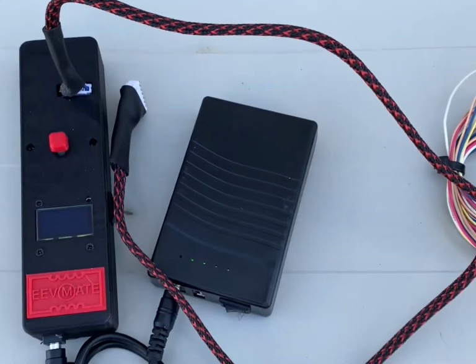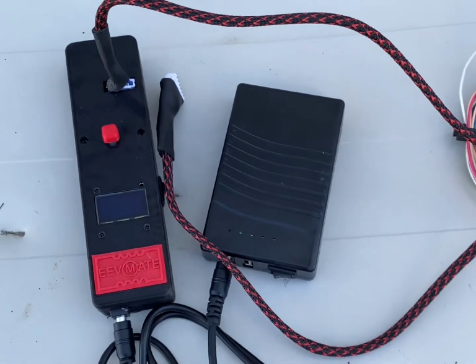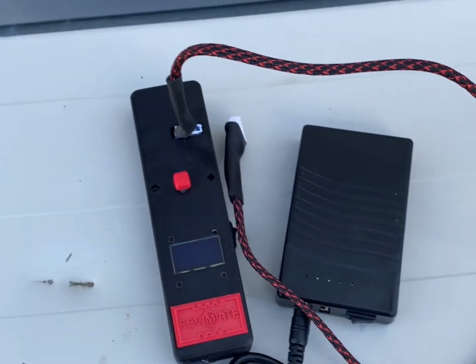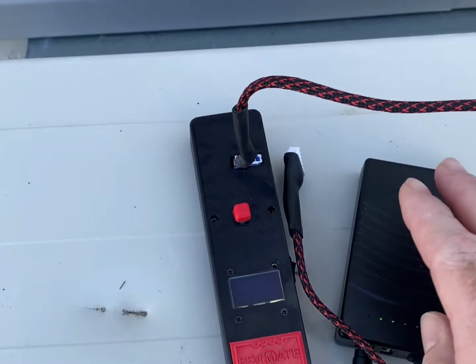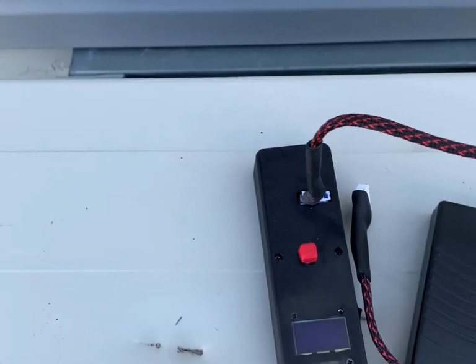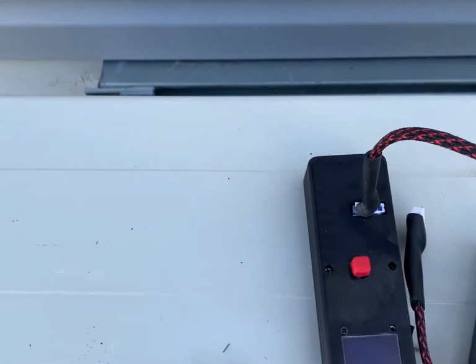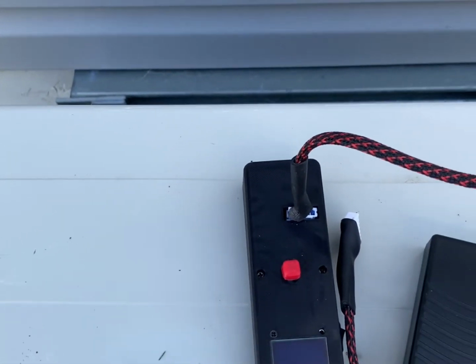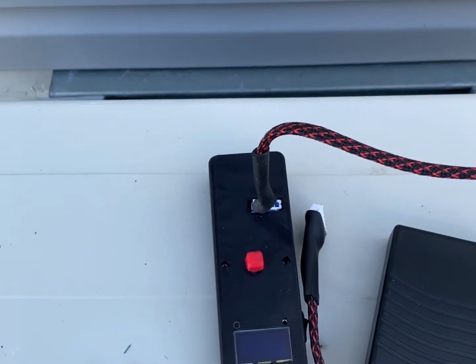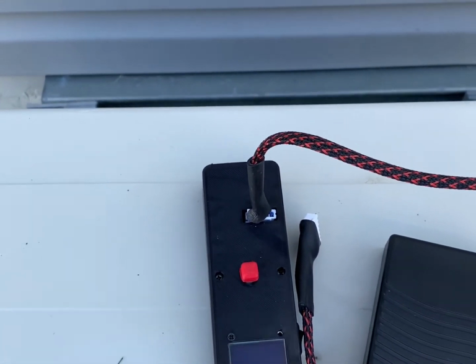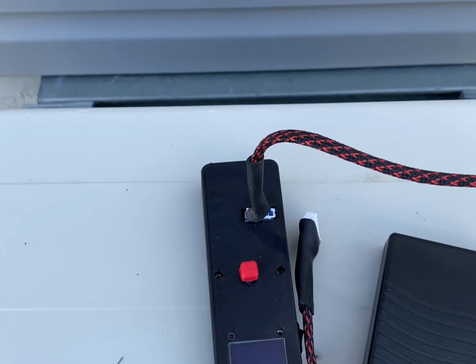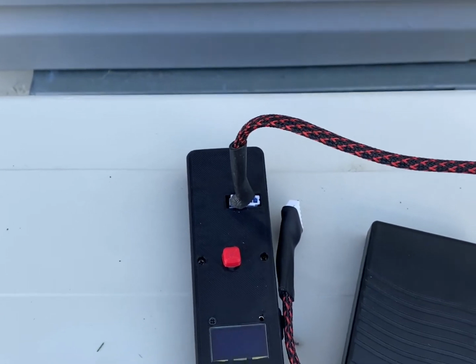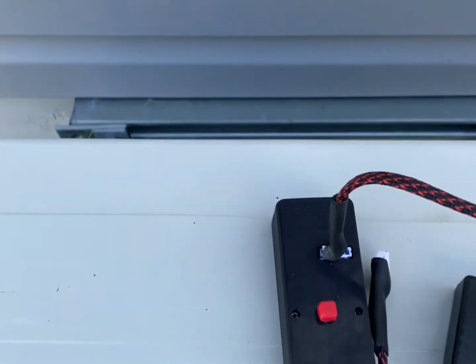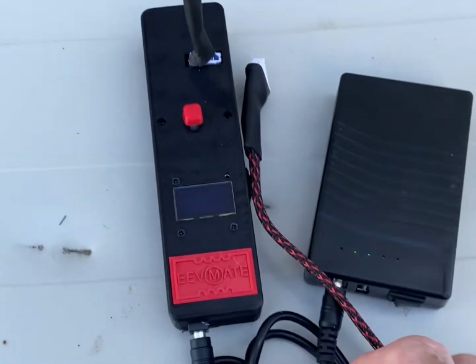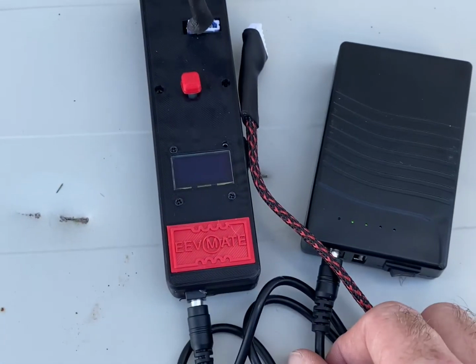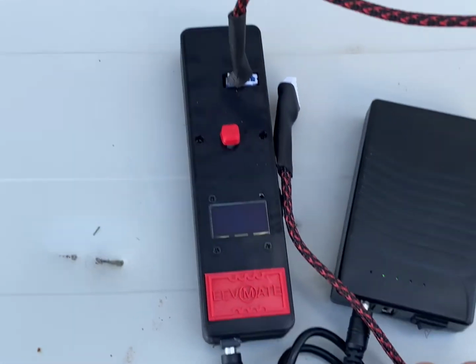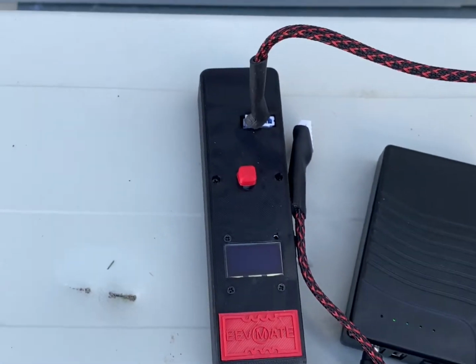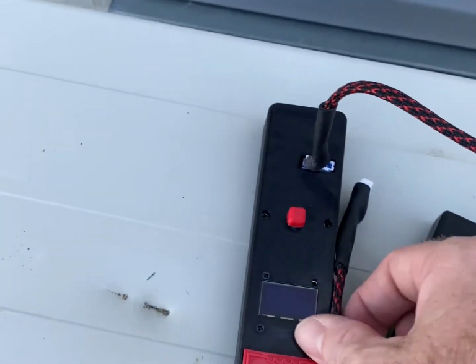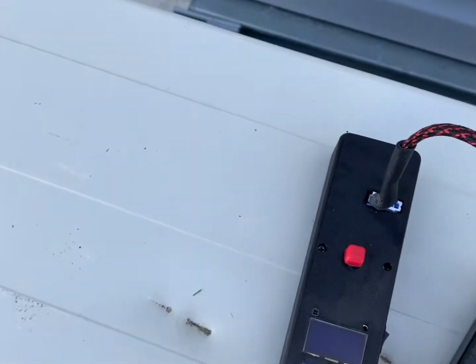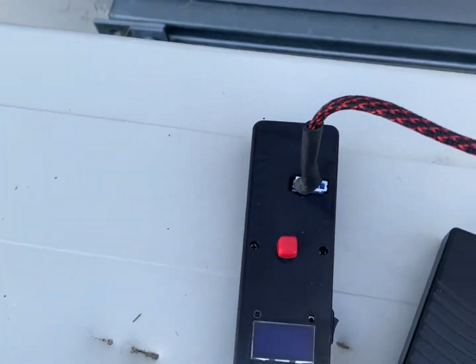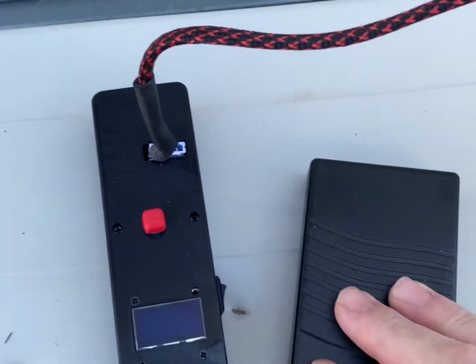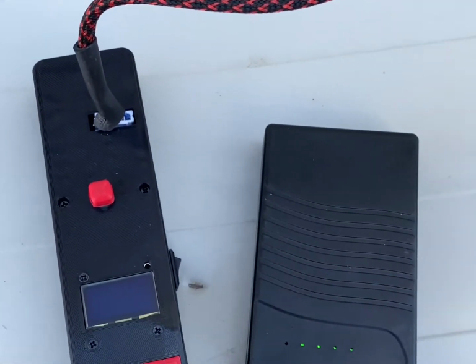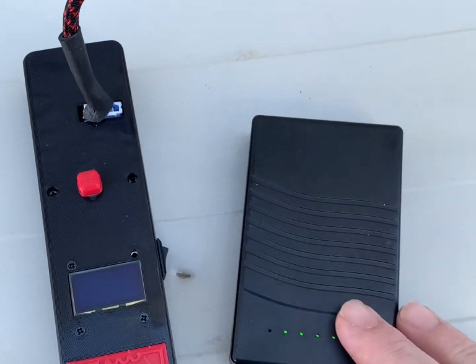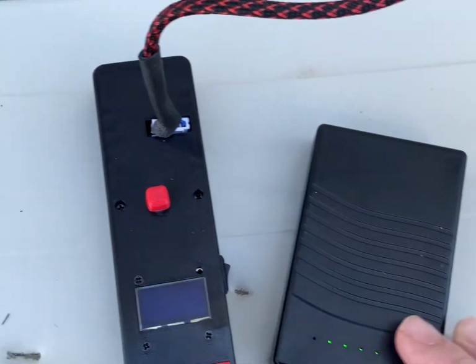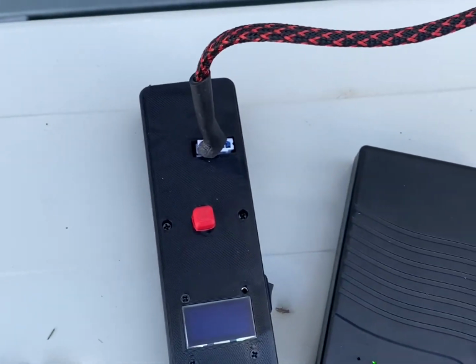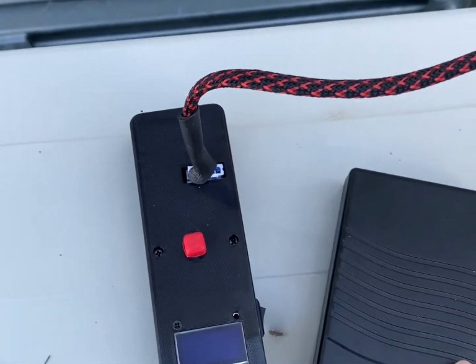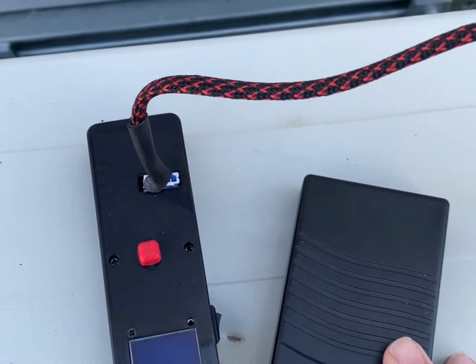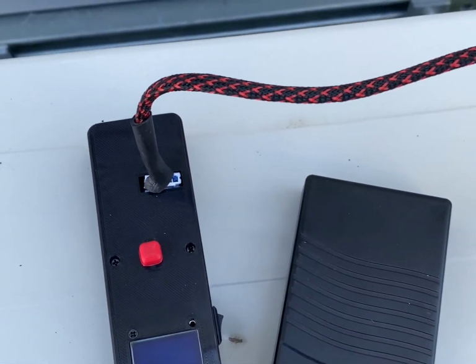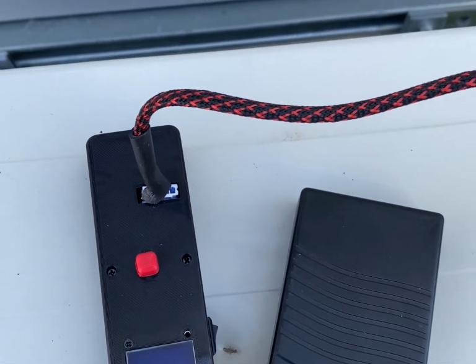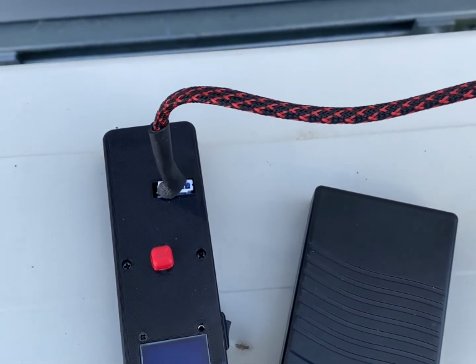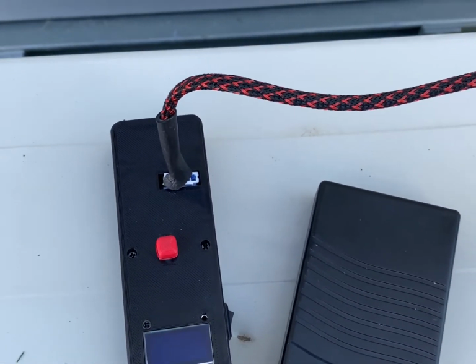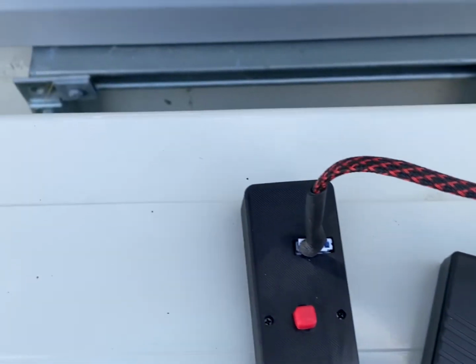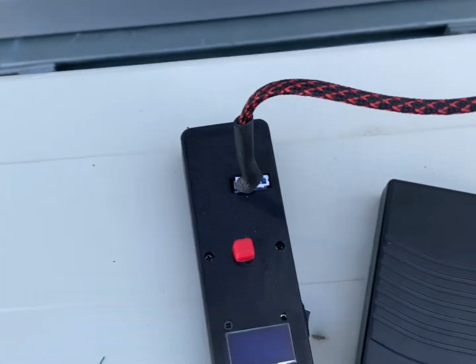Here we have the tool that will come with it, and the cable is a male-to-male cord hooked to a portable battery pack — a lot of you guys probably have this for your phone already.